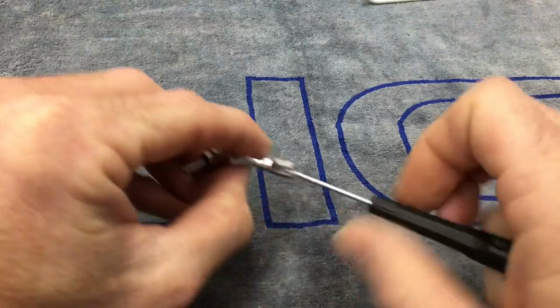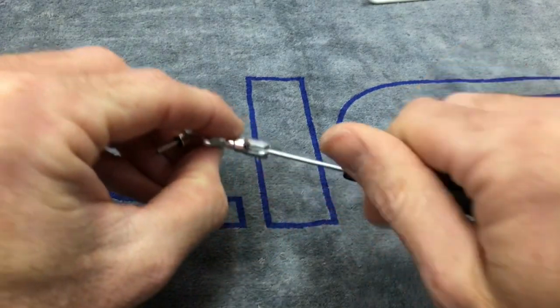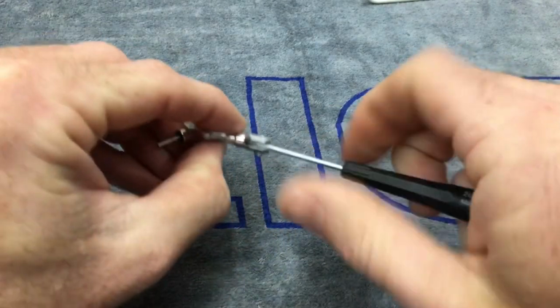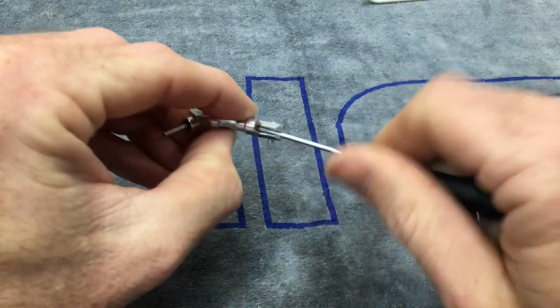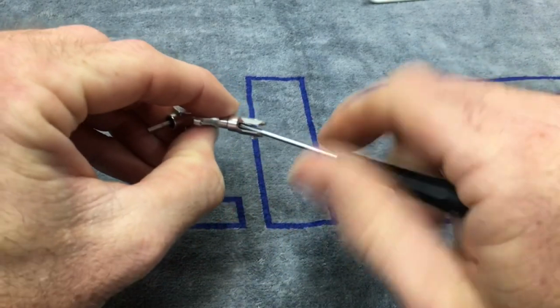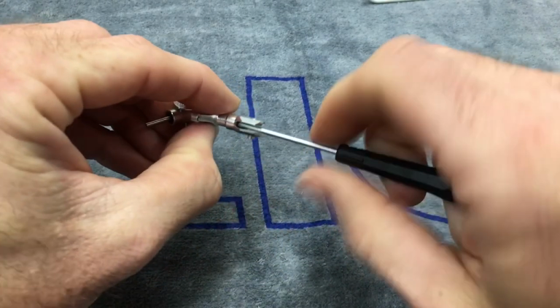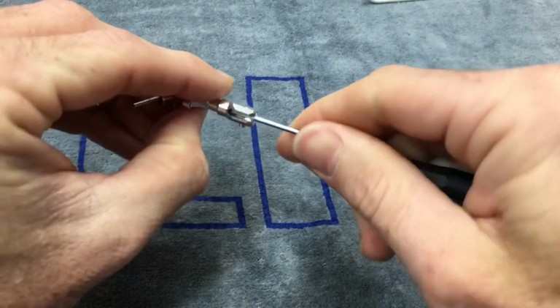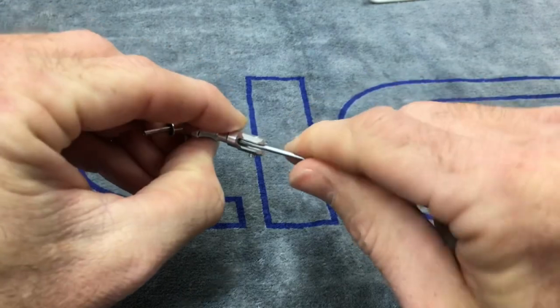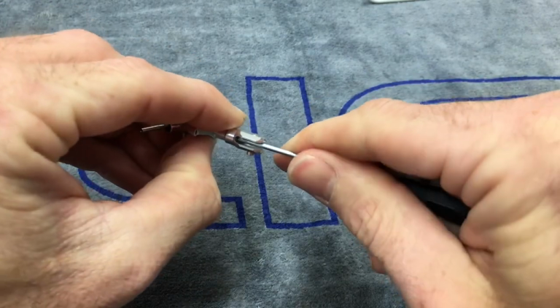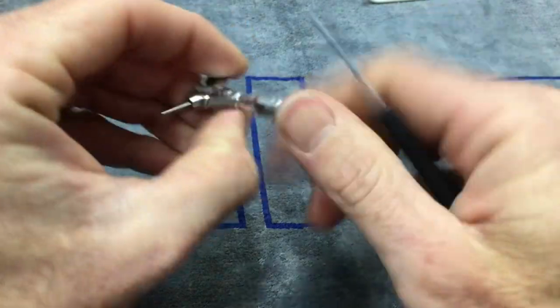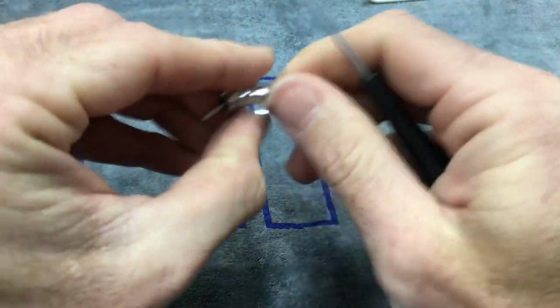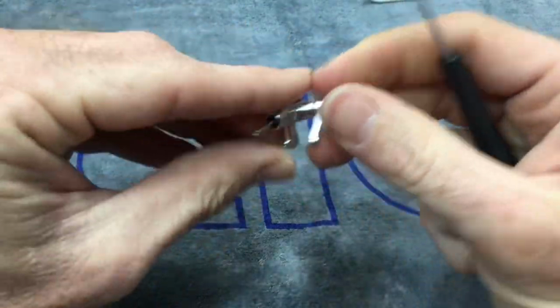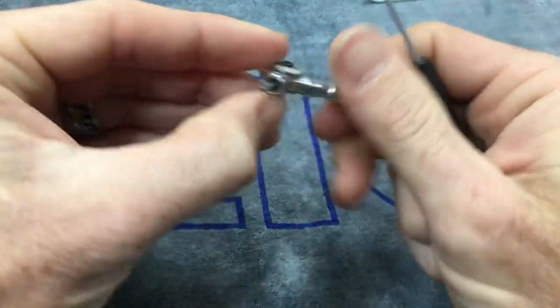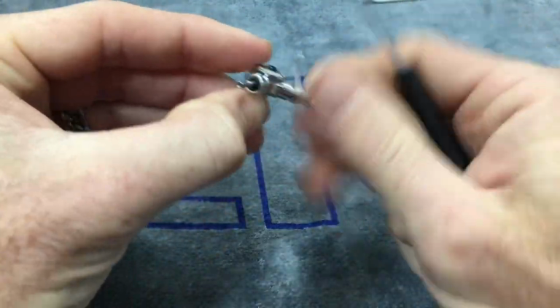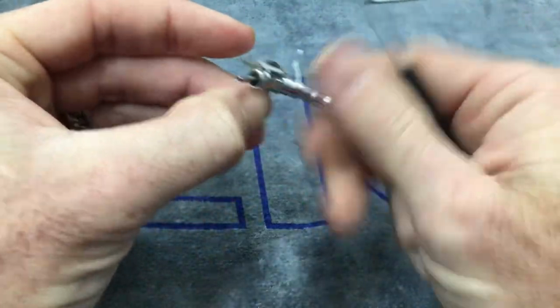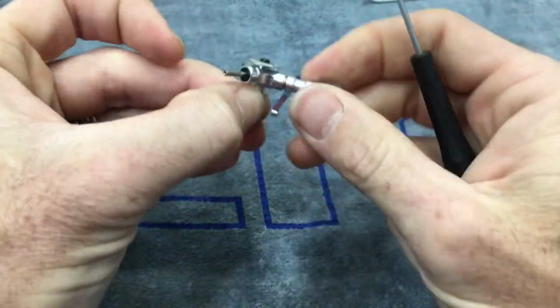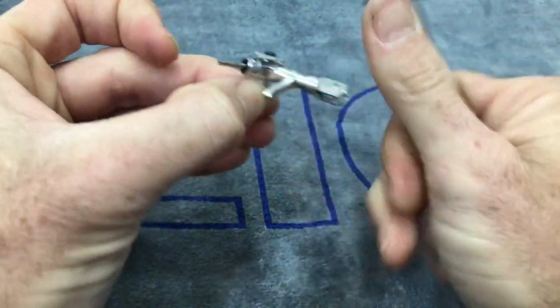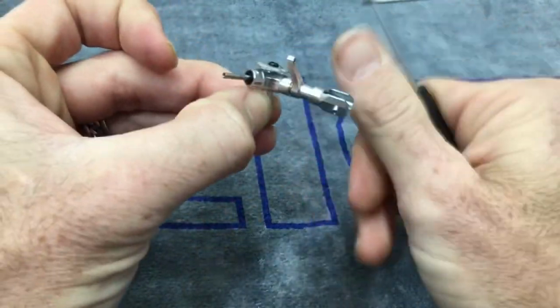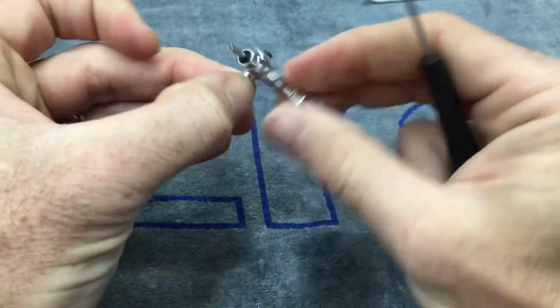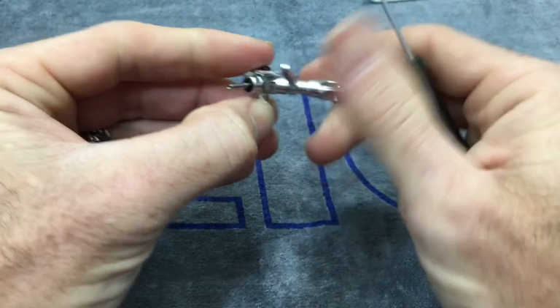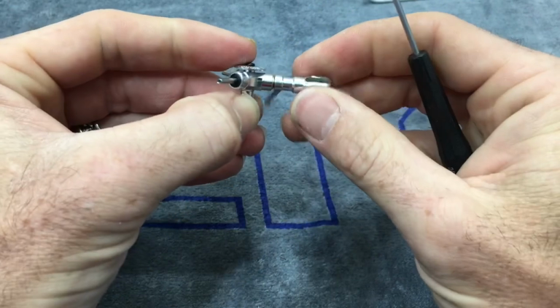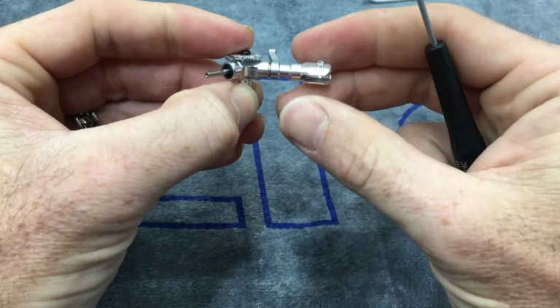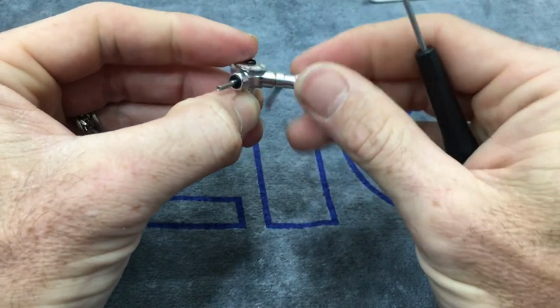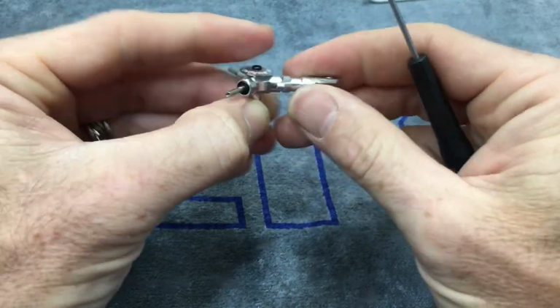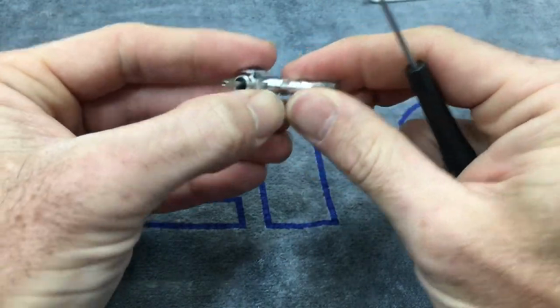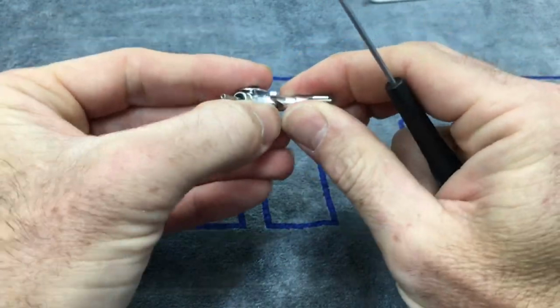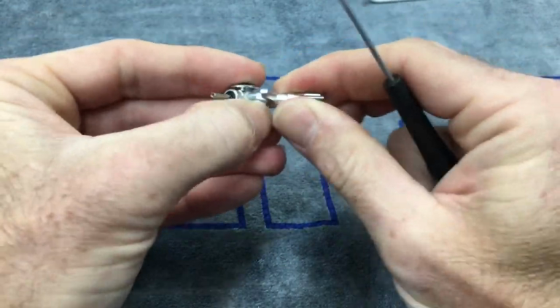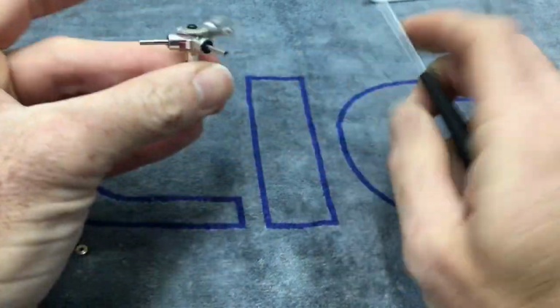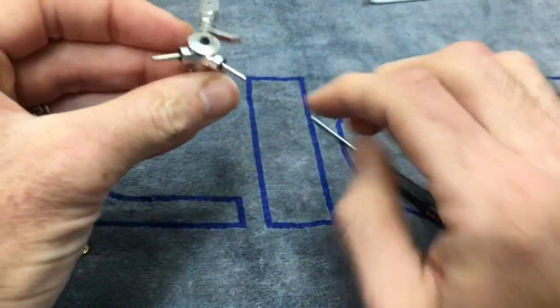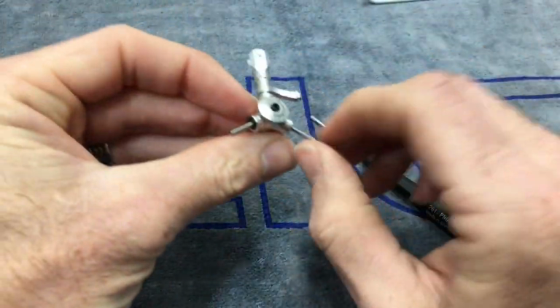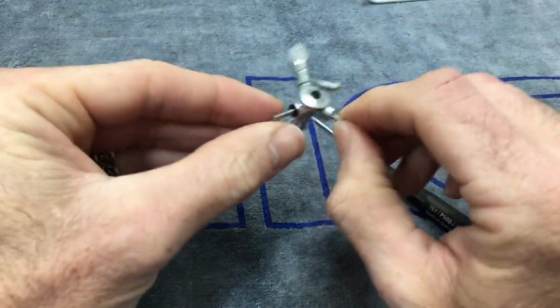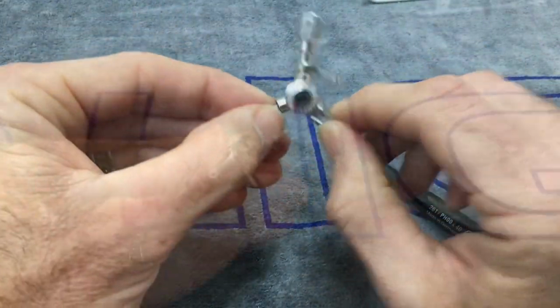Still free, smooth, a little tighter now which is good. No play. So now let's do the other two blade grips.